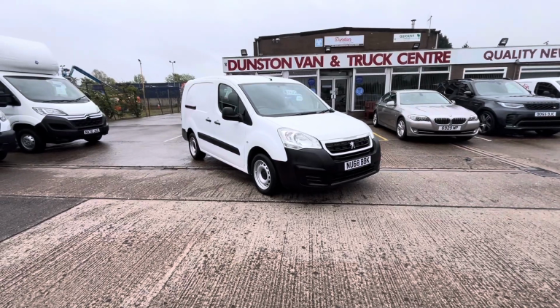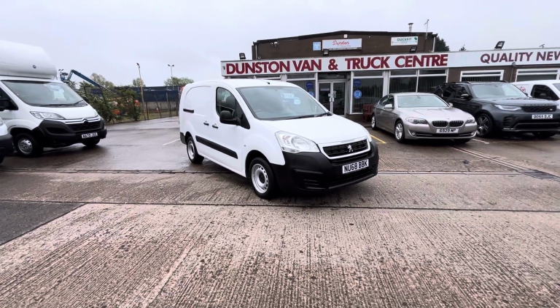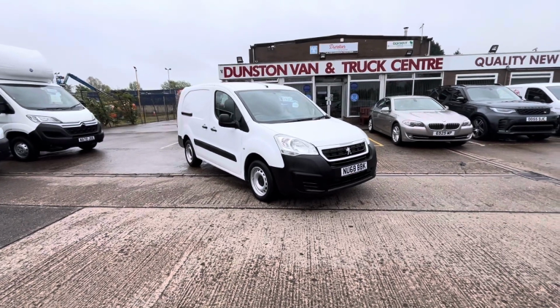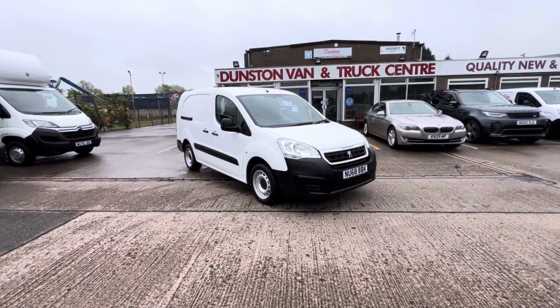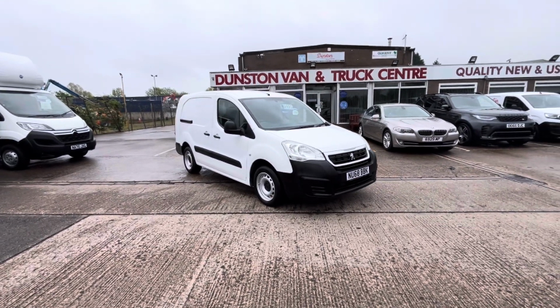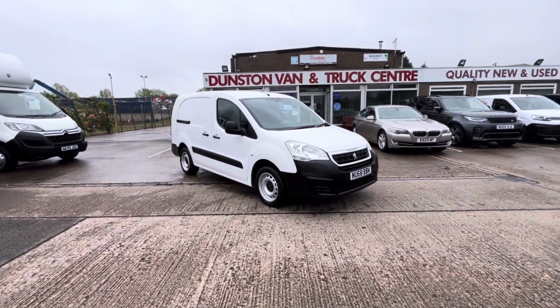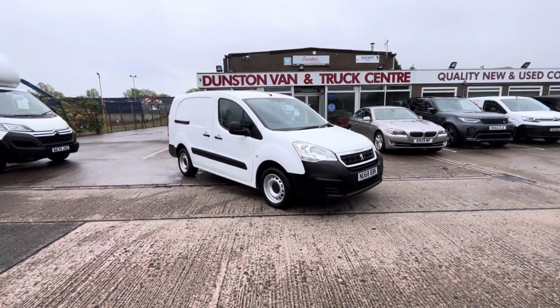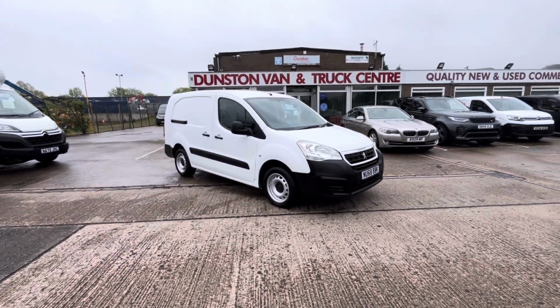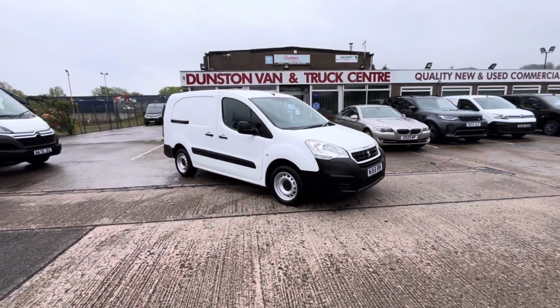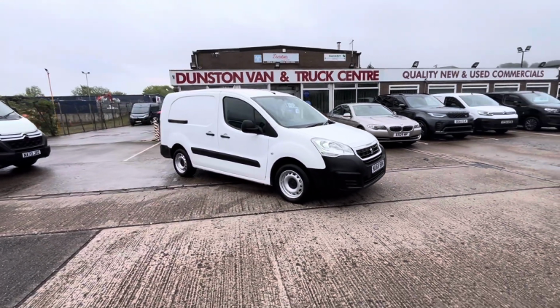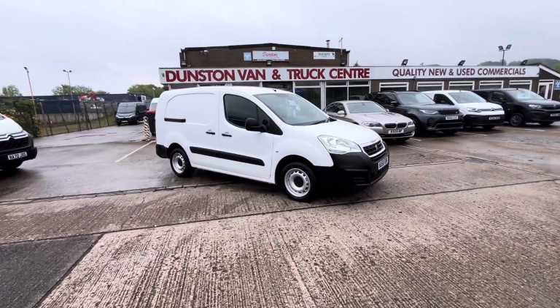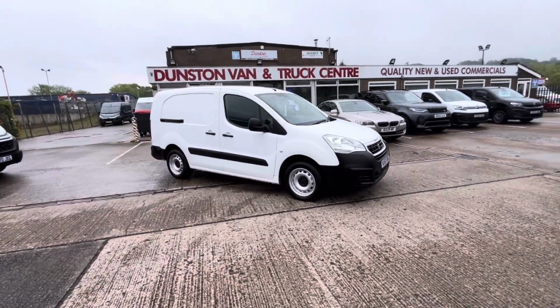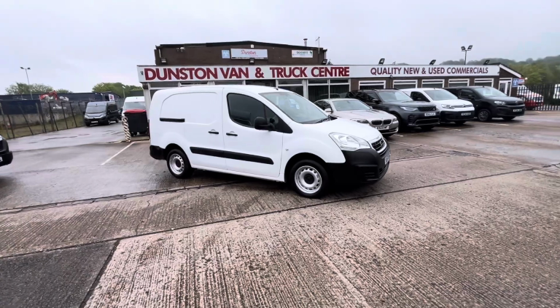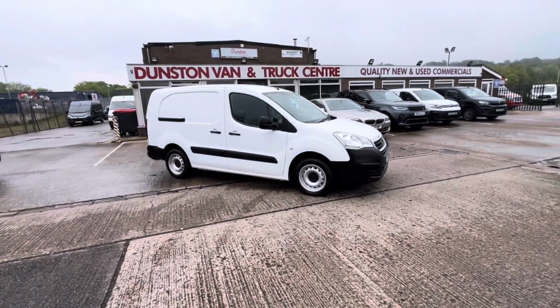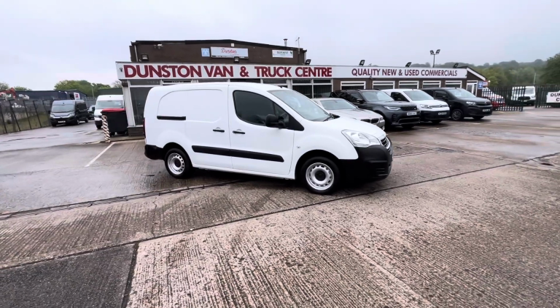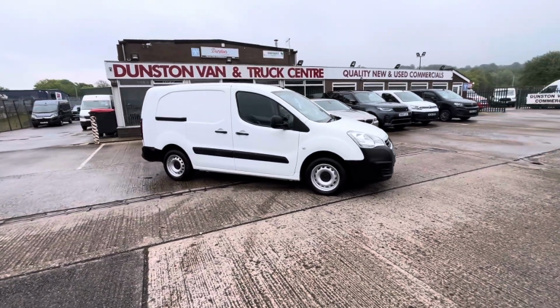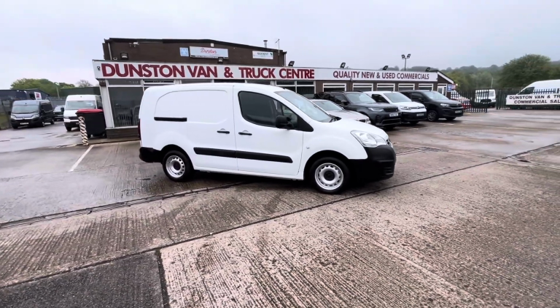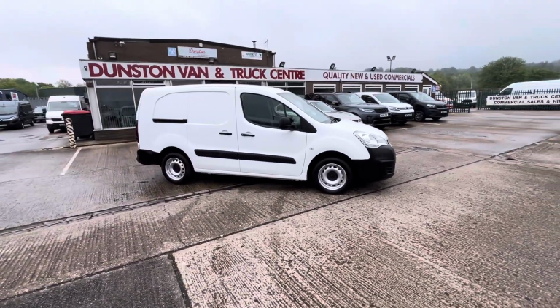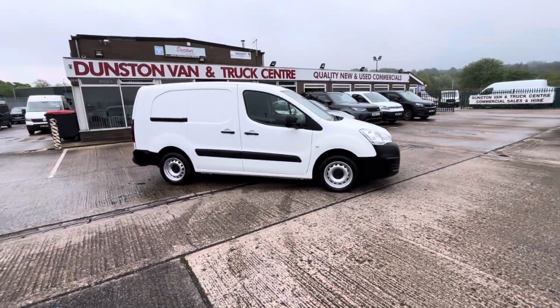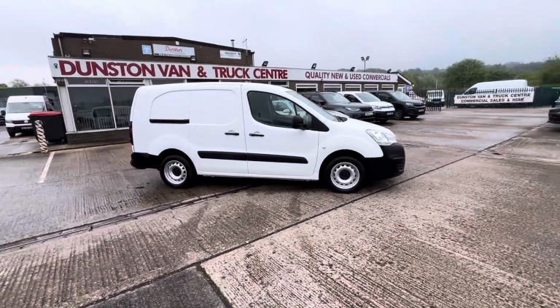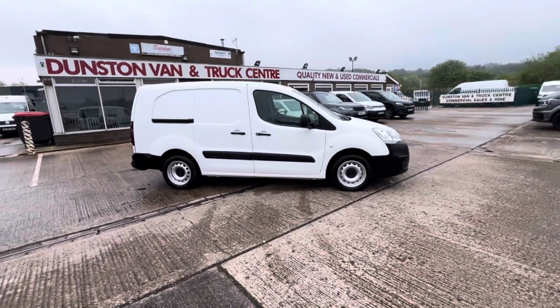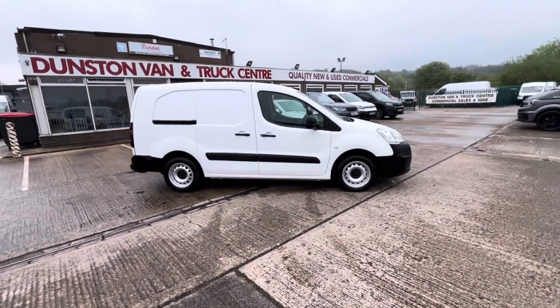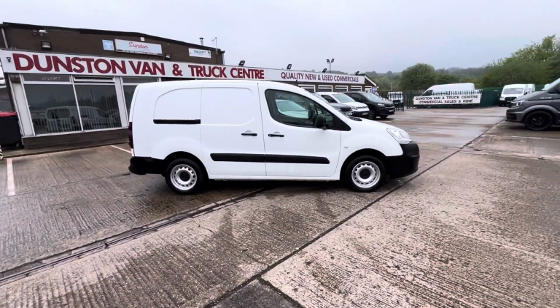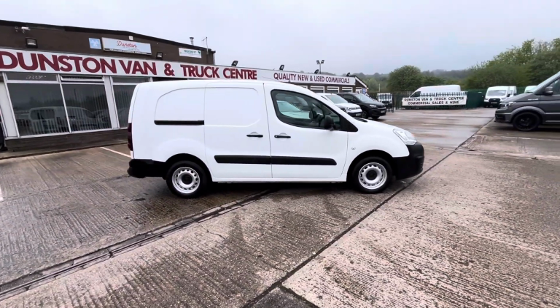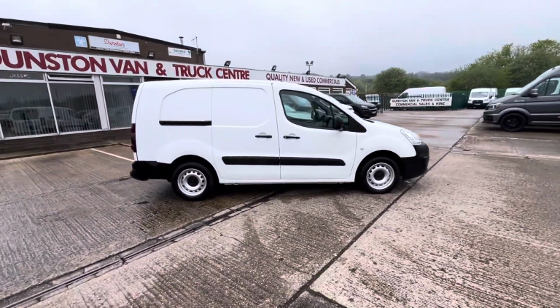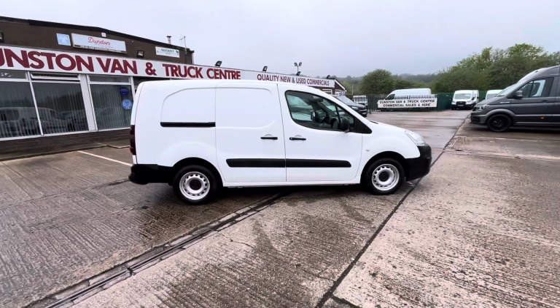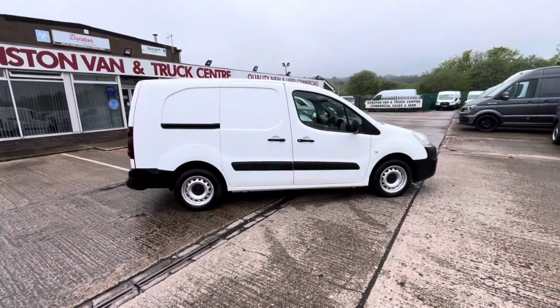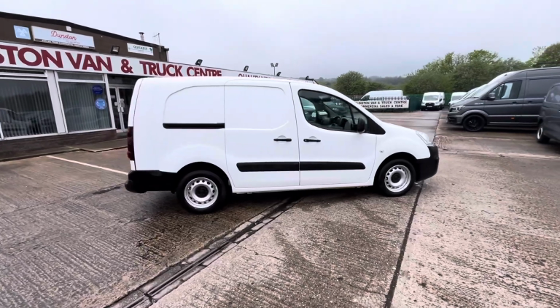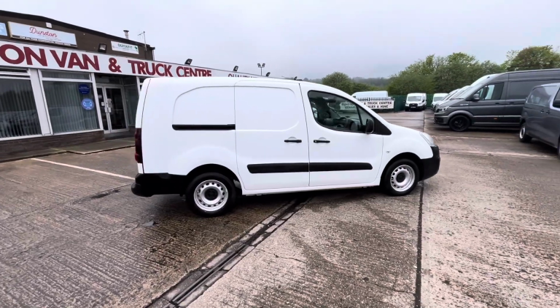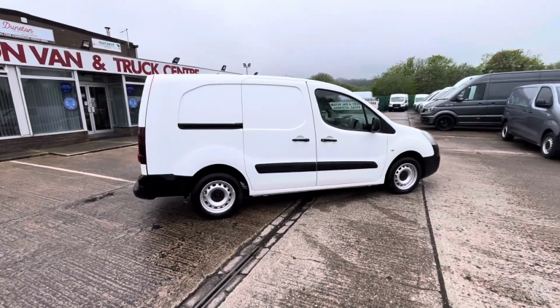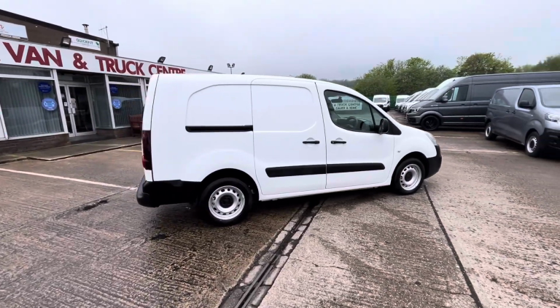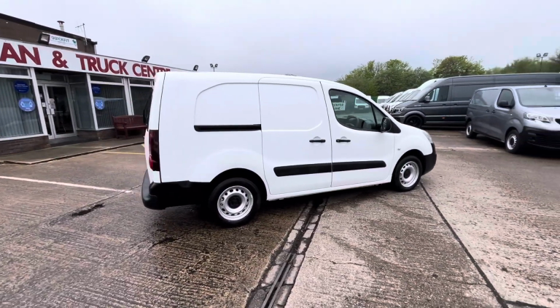Morning. 2018 68-plate Peugeot Partner — this is the 1.6 100PS L2, a factory crew van with twin rear passenger doors.